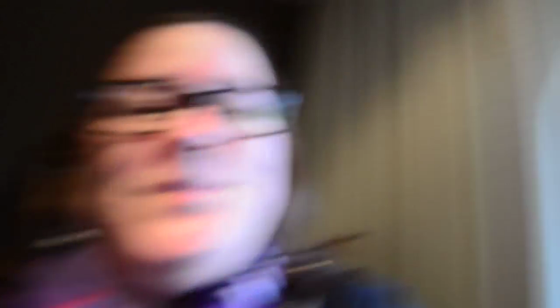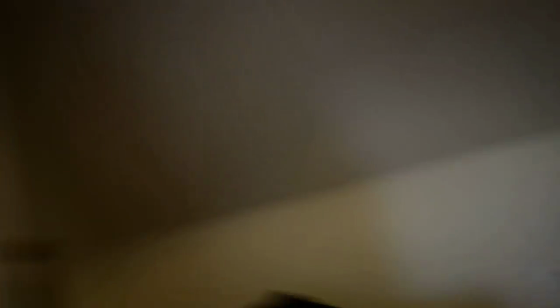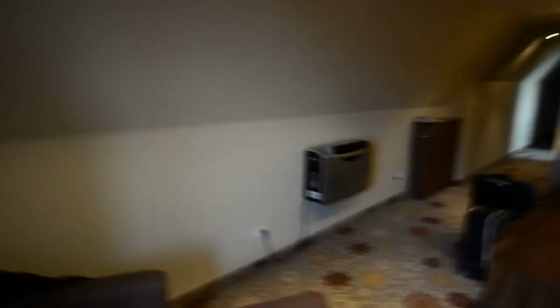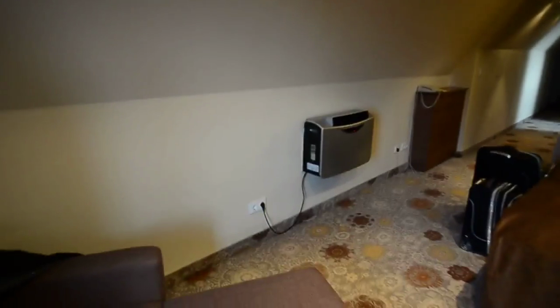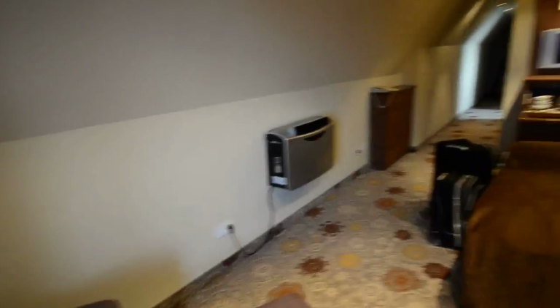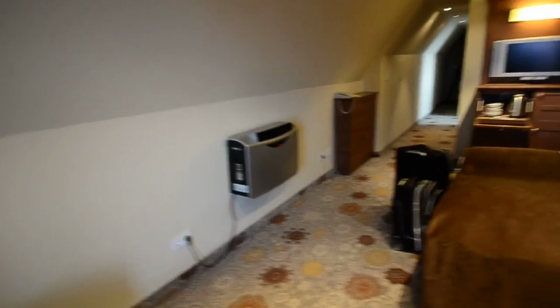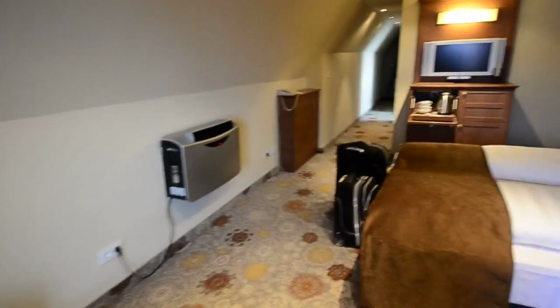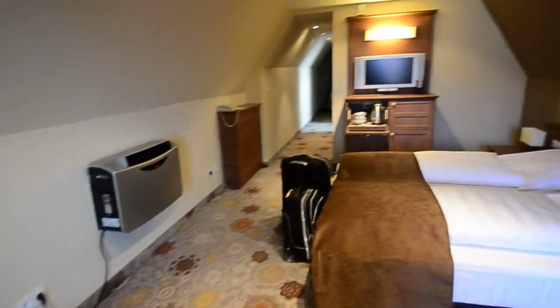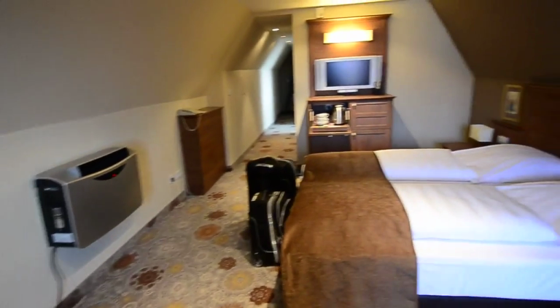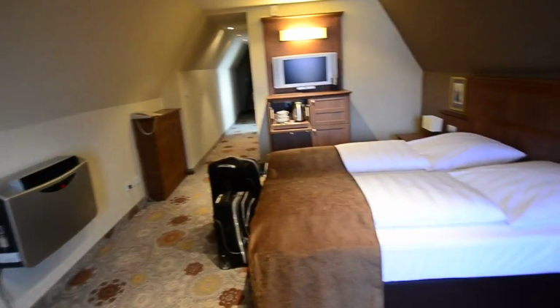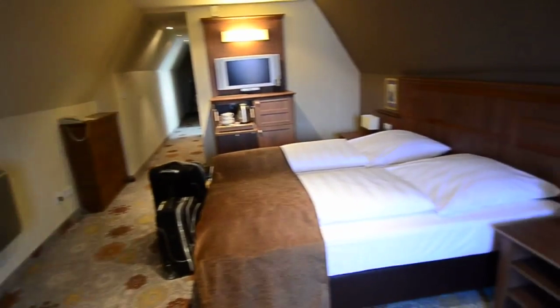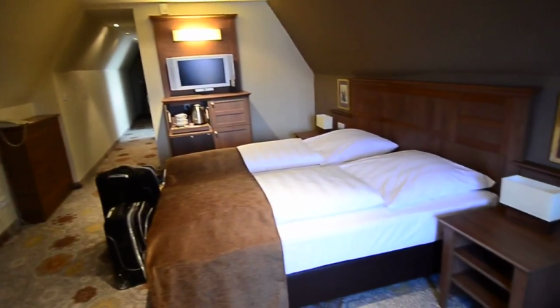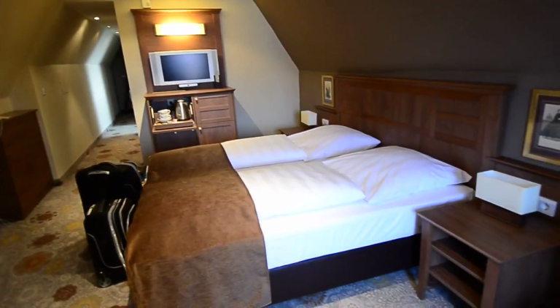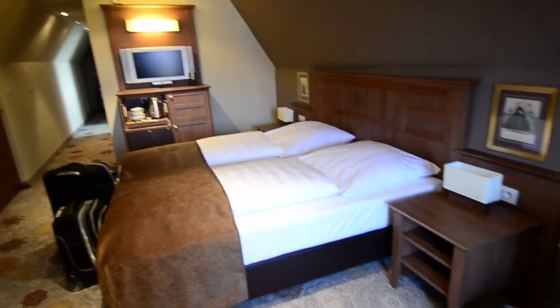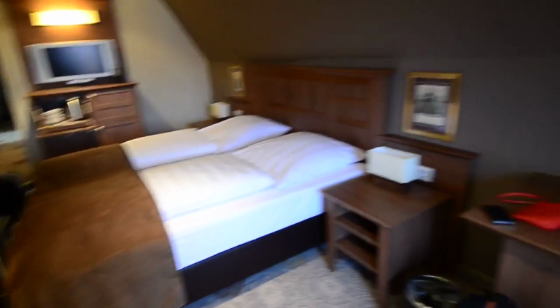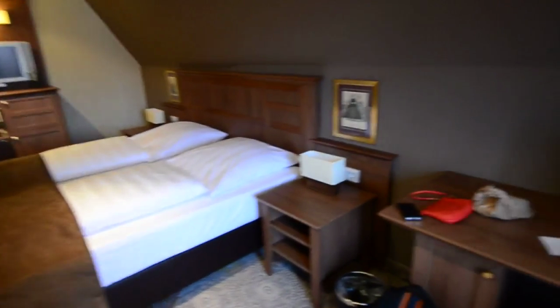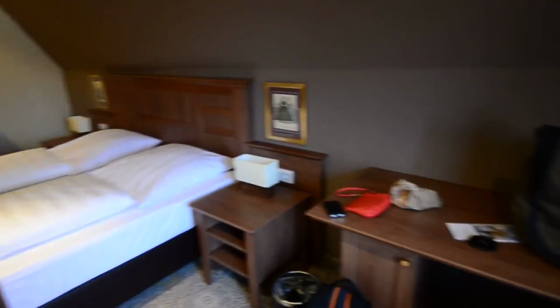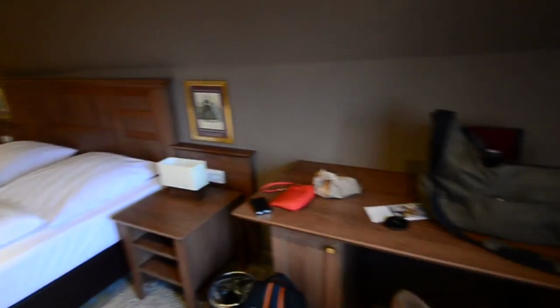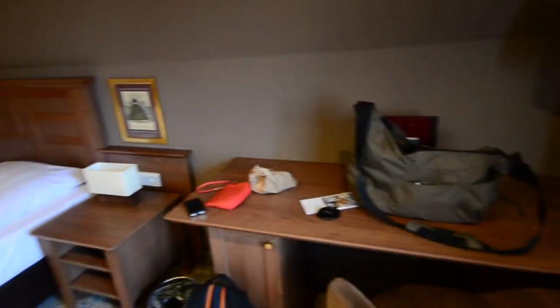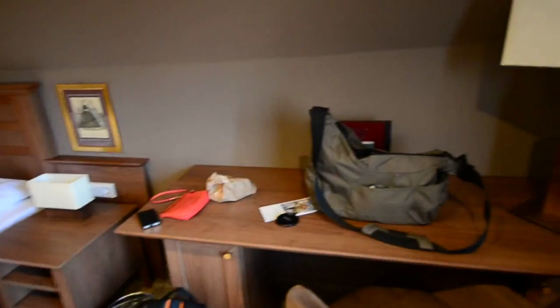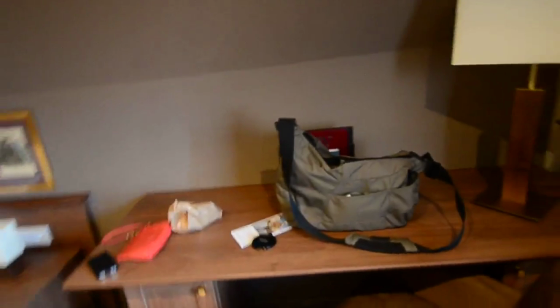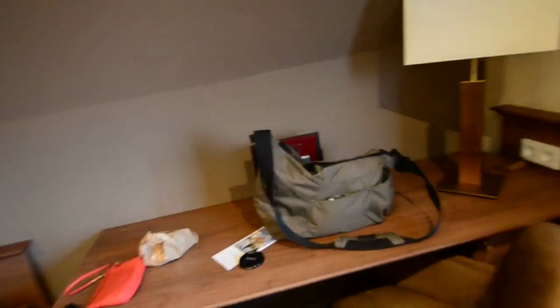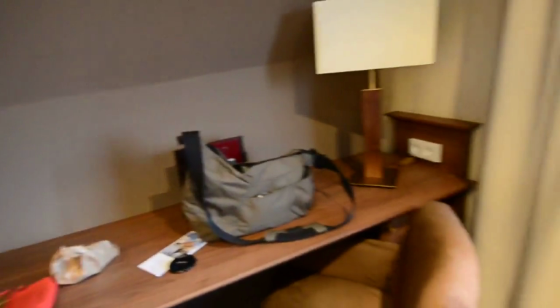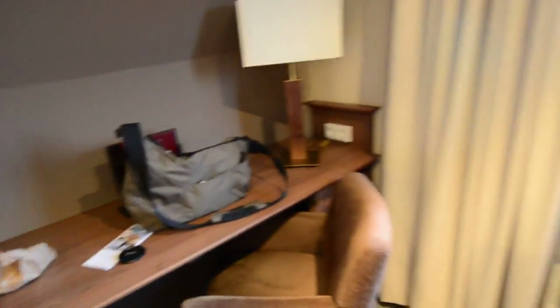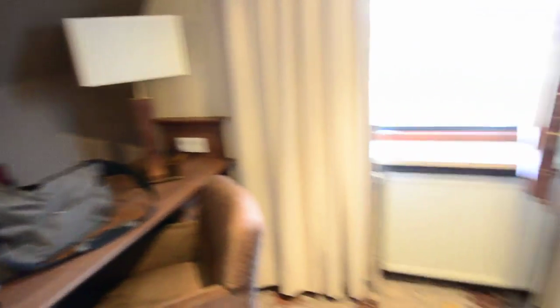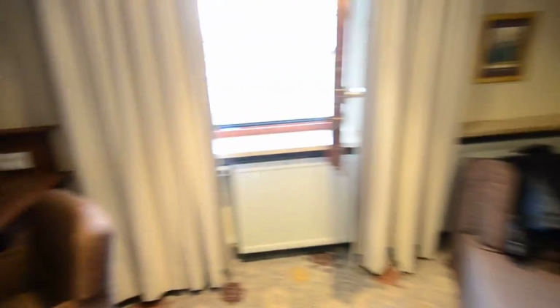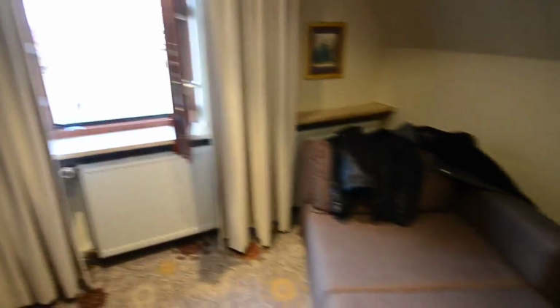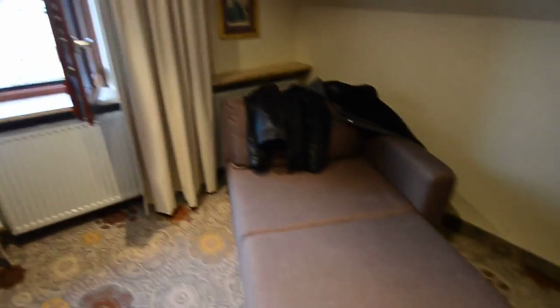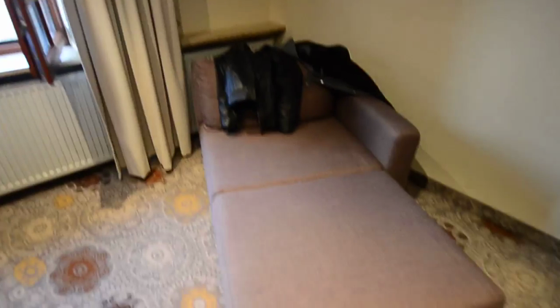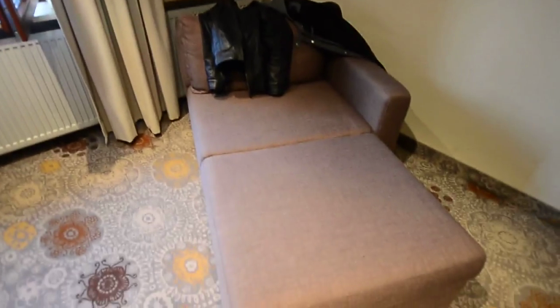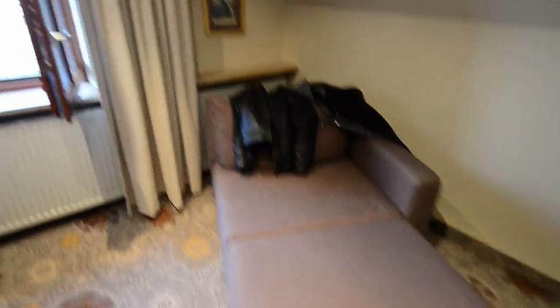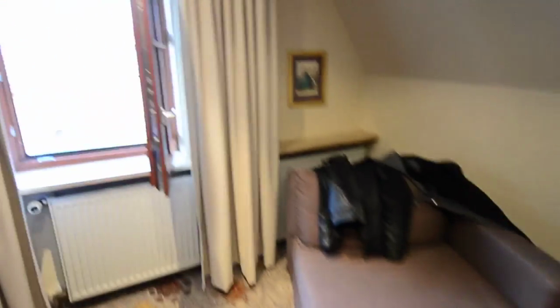So, this obviously is the main hotel room. Bed, TV, desk with my camera bag, big comfy lounge chair.